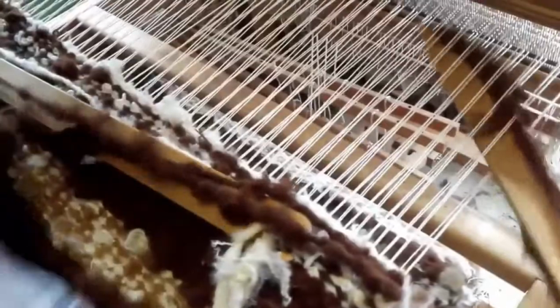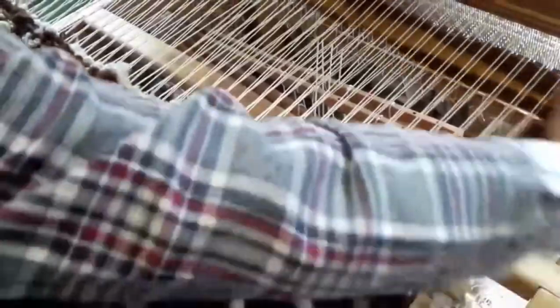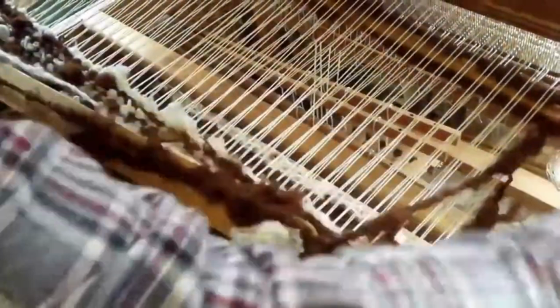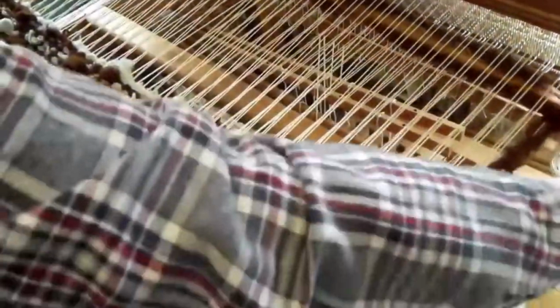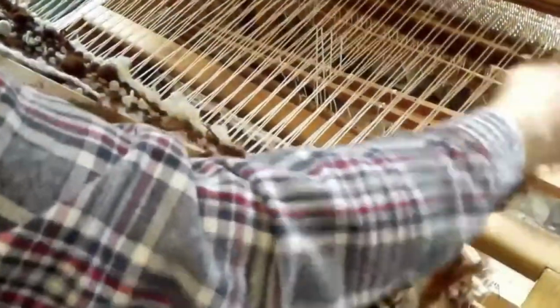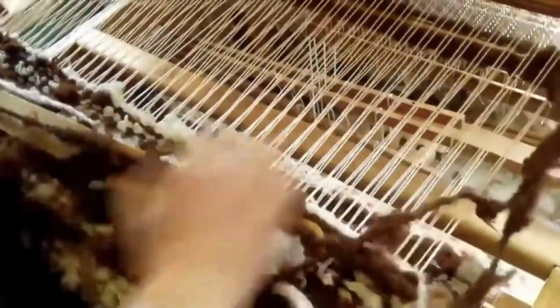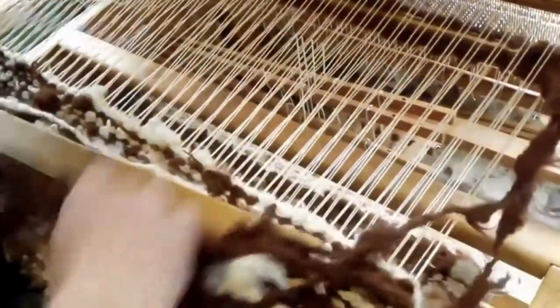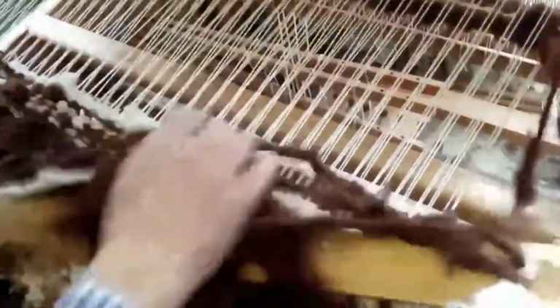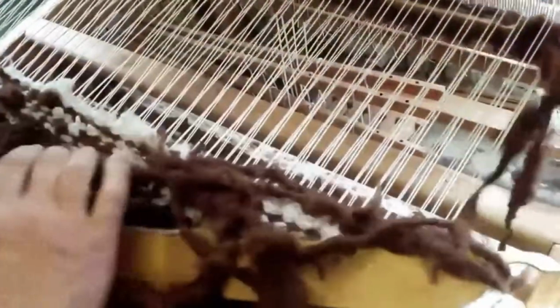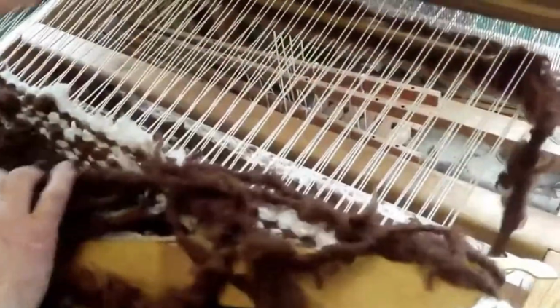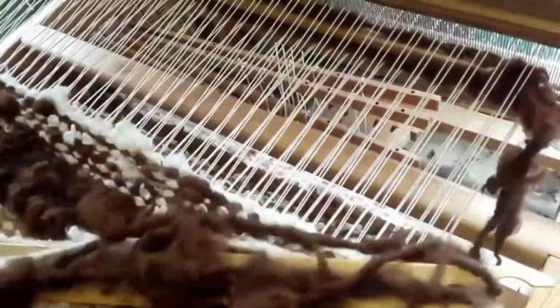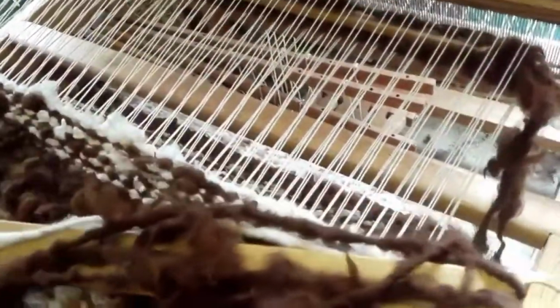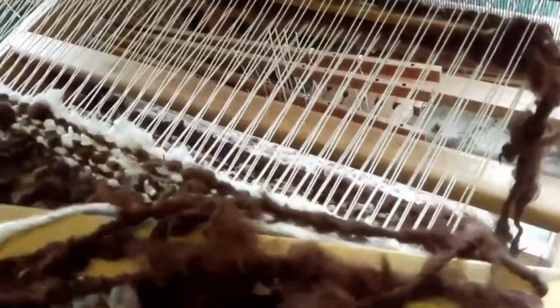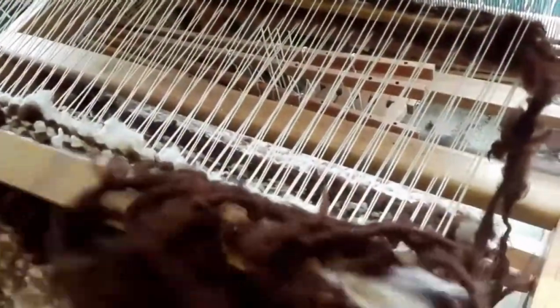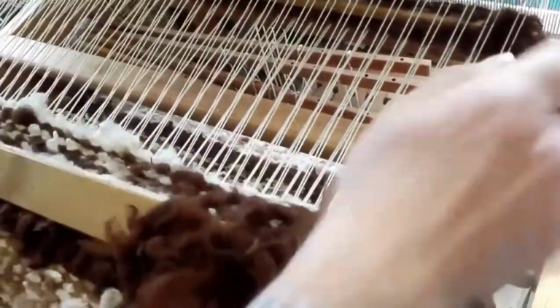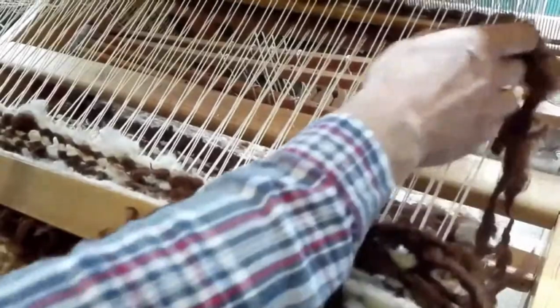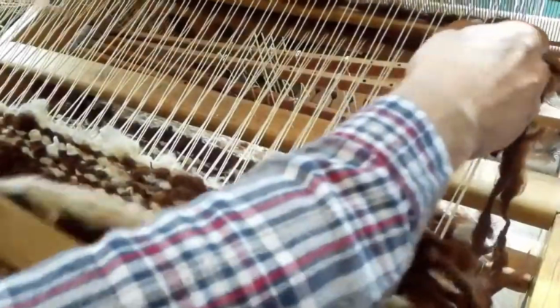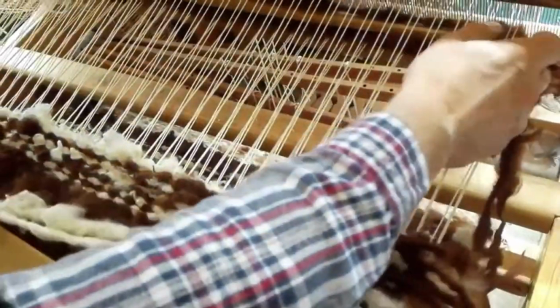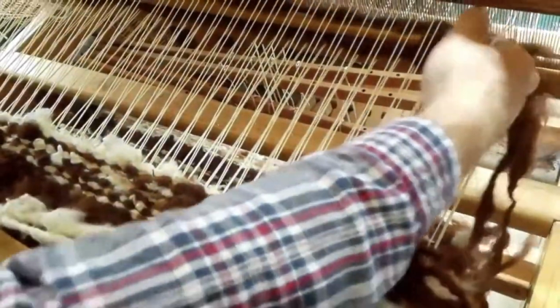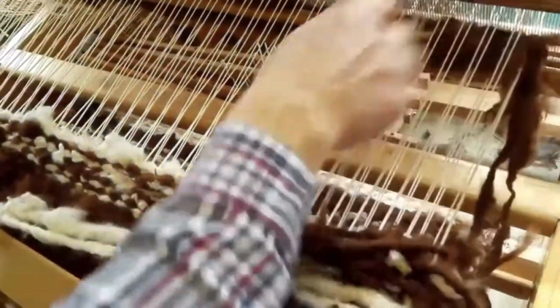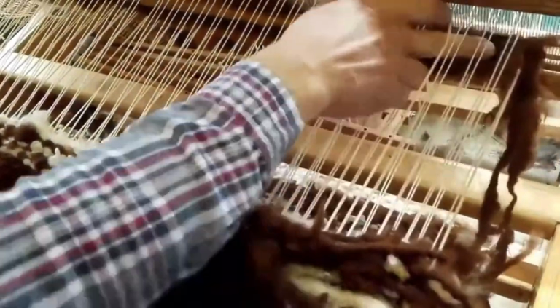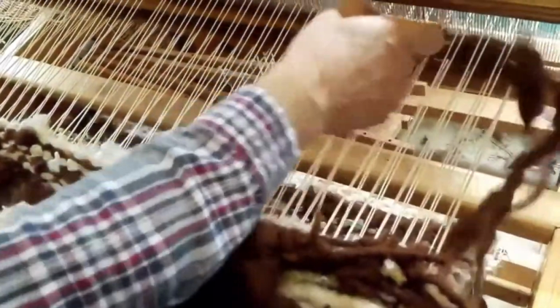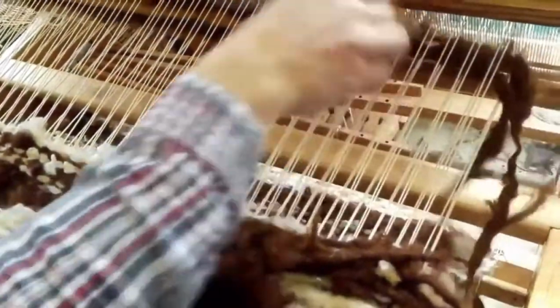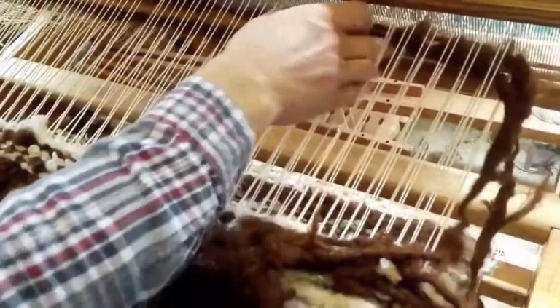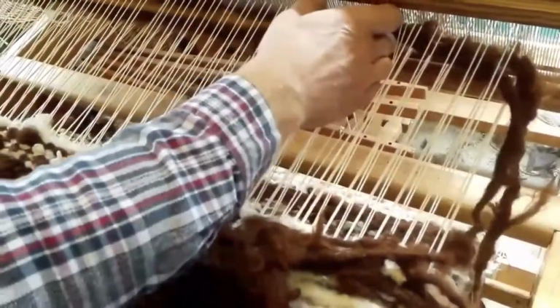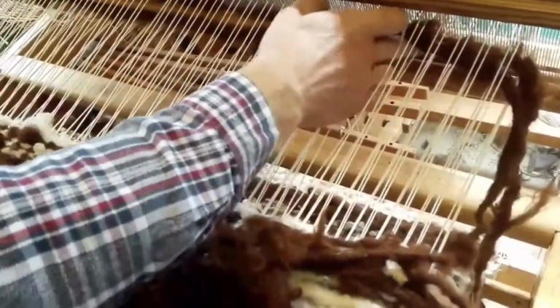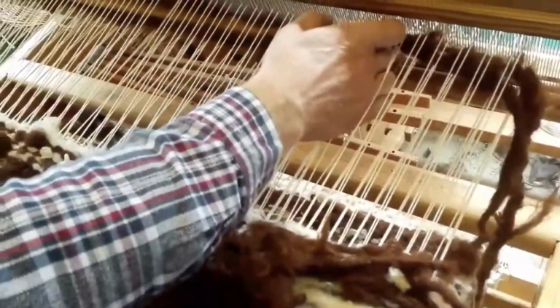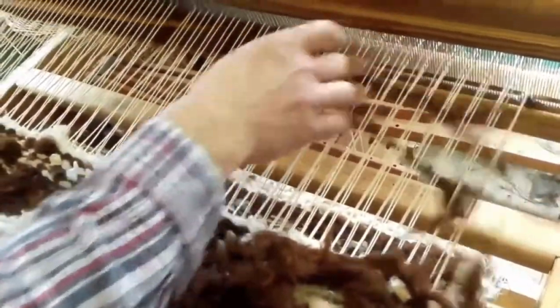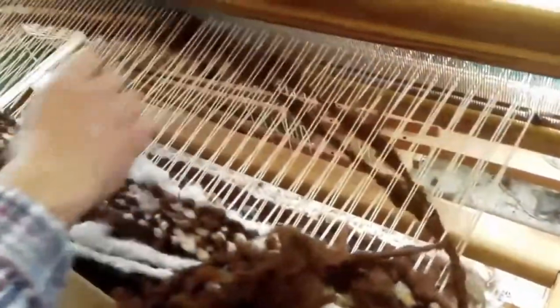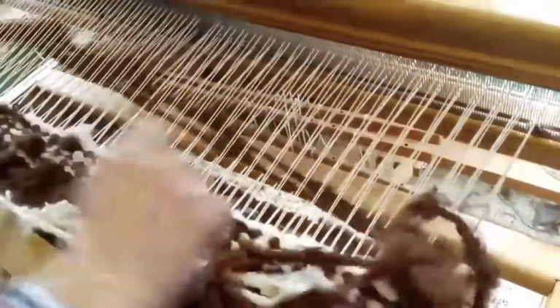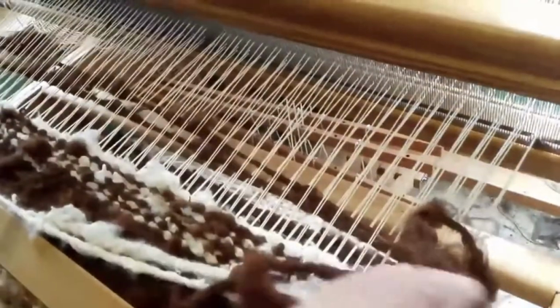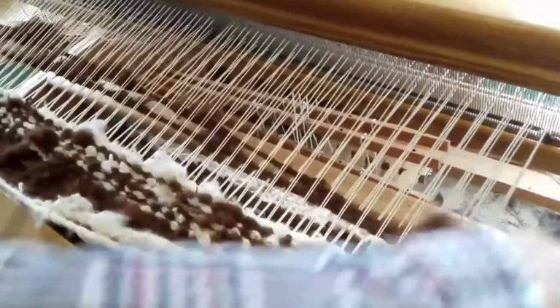But if we can have a look at this as it's weaving, it's looking really quite nice. So that's Andrew's job for this morning.